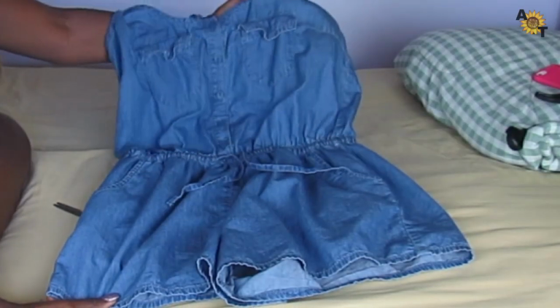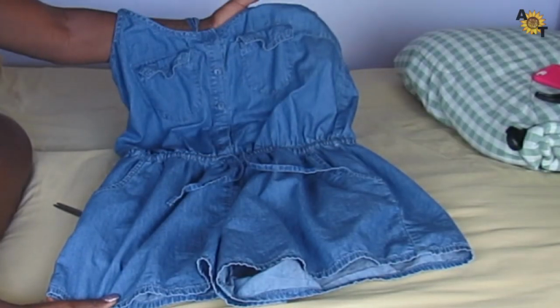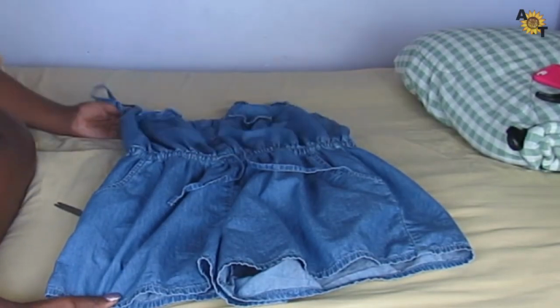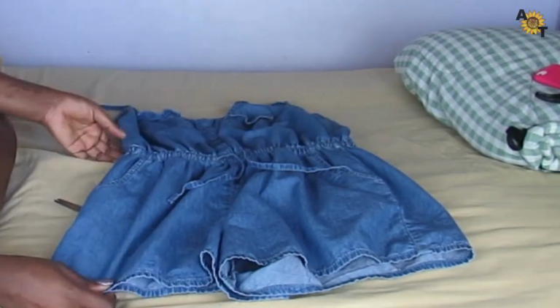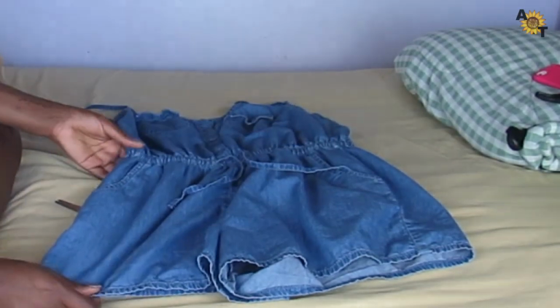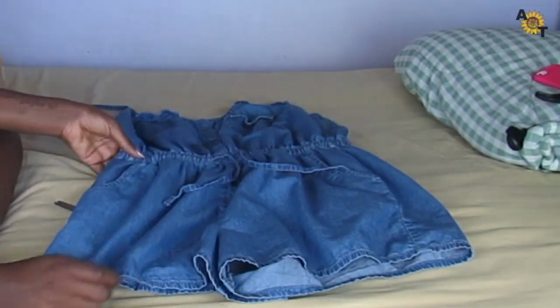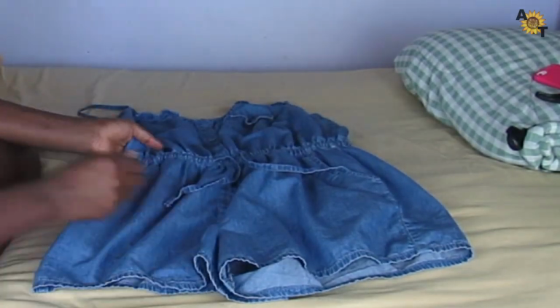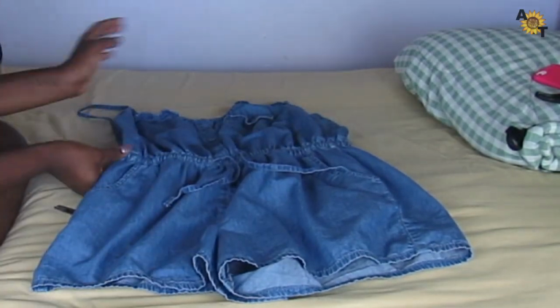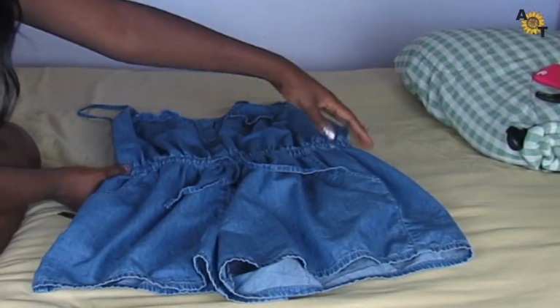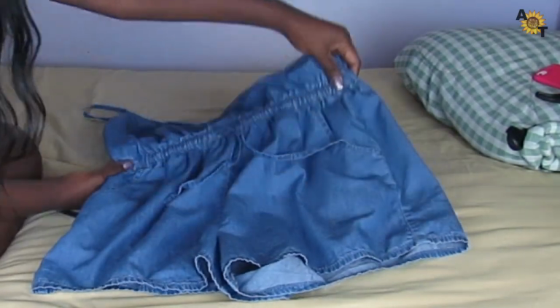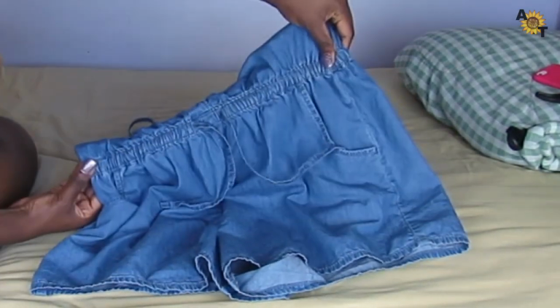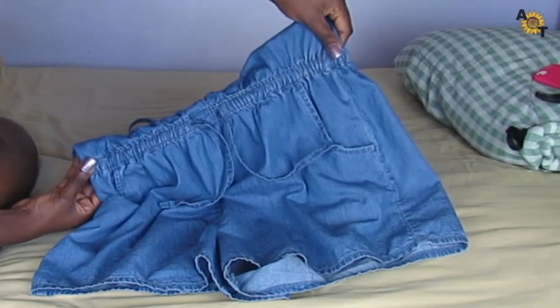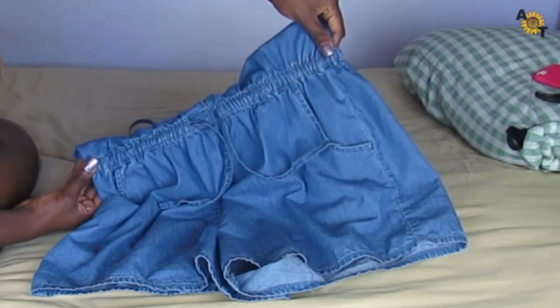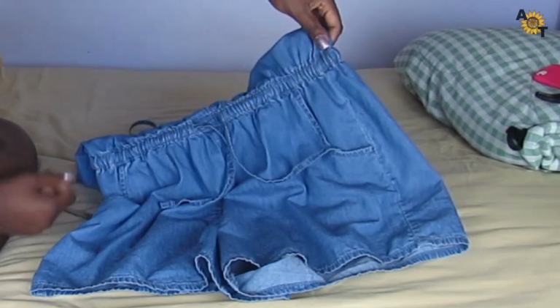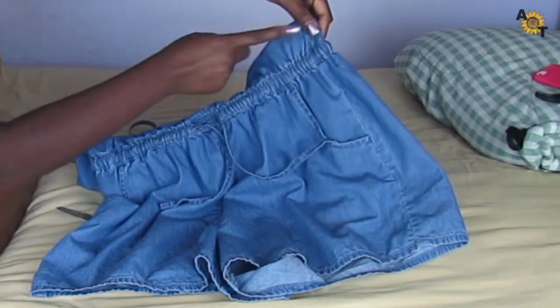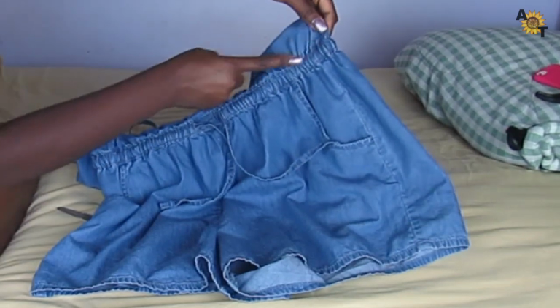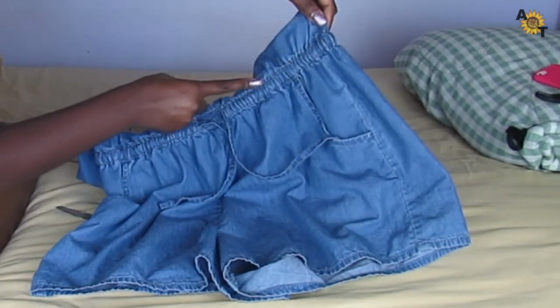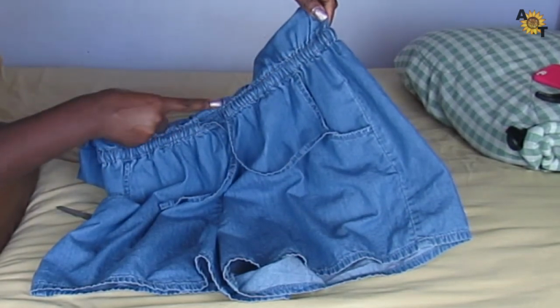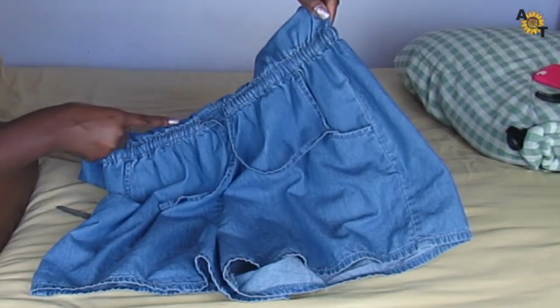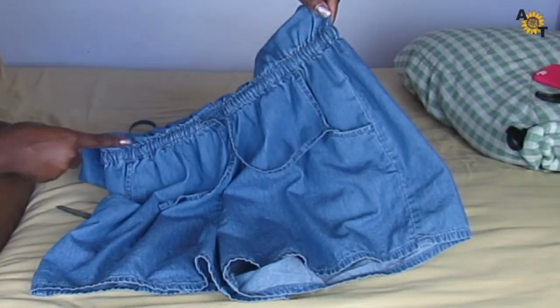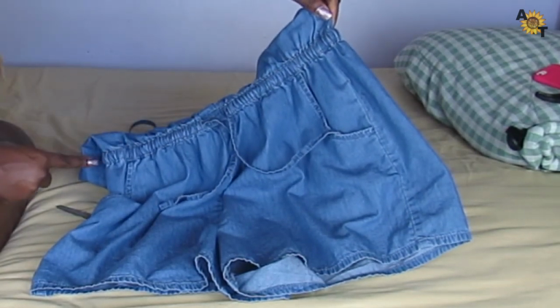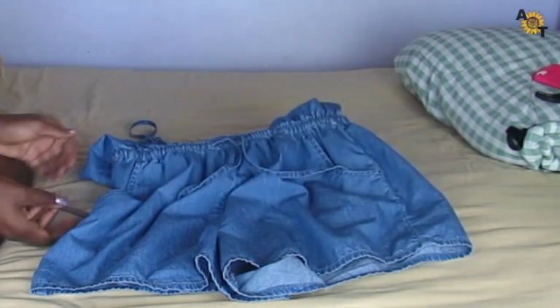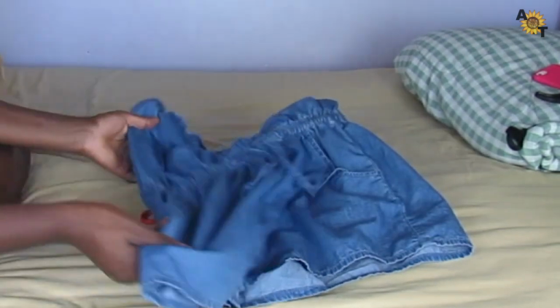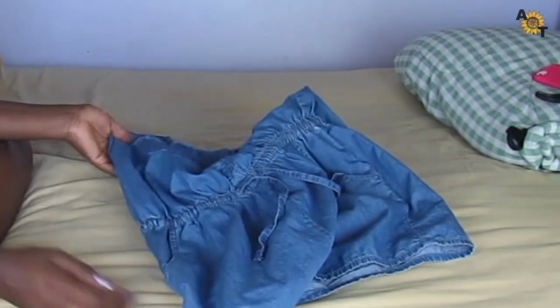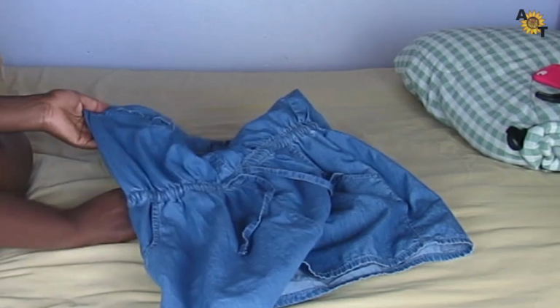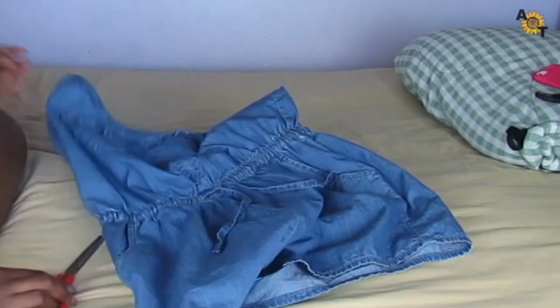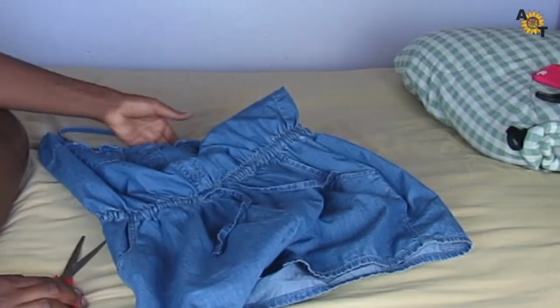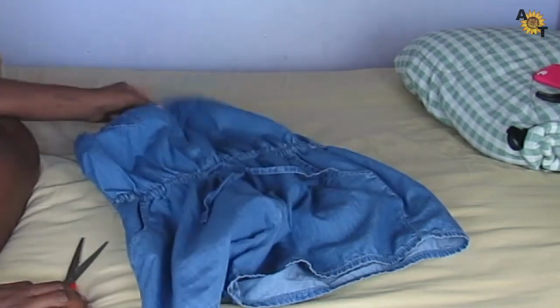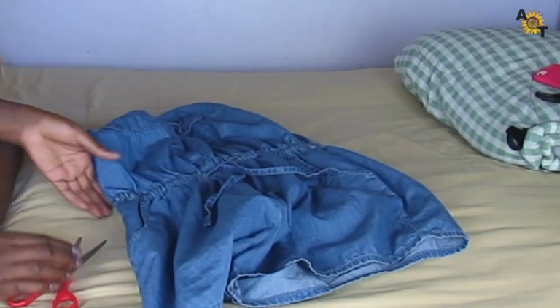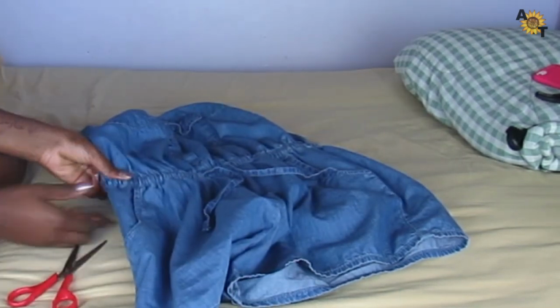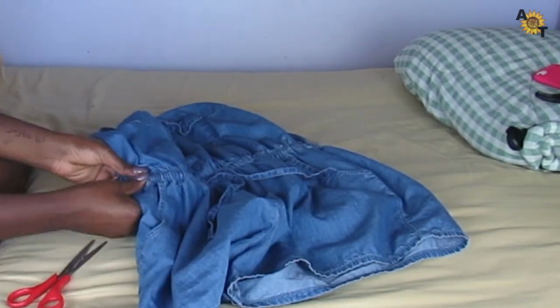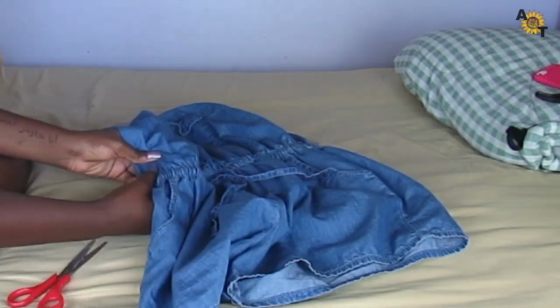So as you can see, this romper looks good, but I lost a lot of weight and it doesn't fit me the same anymore. I still like the fabric and everything, so I want to keep it and kind of turn it into a crop top and some shorts.